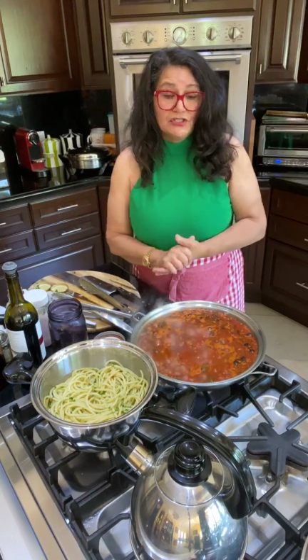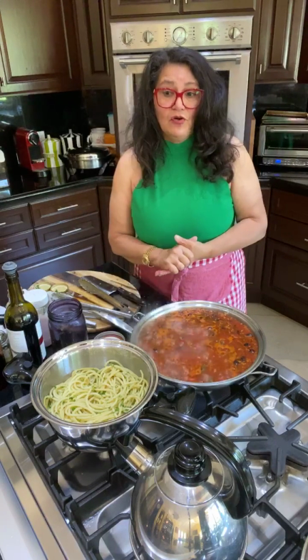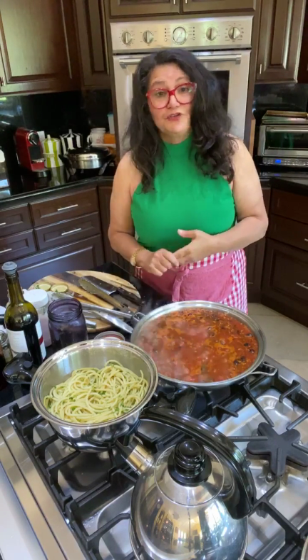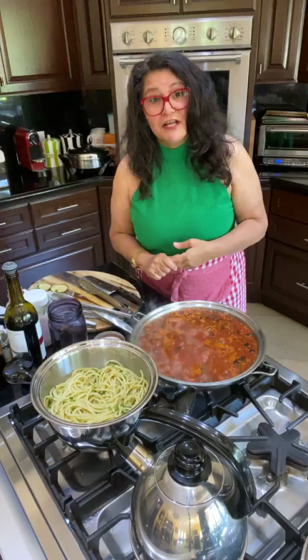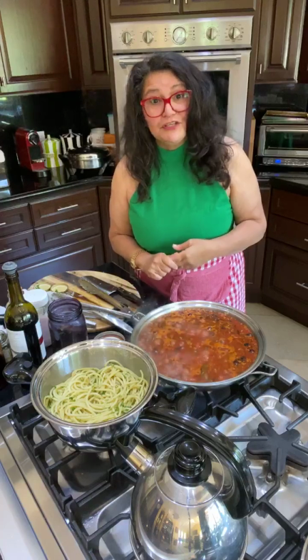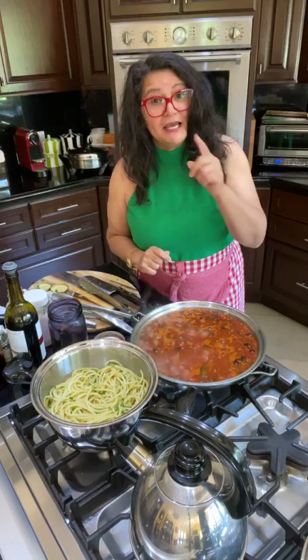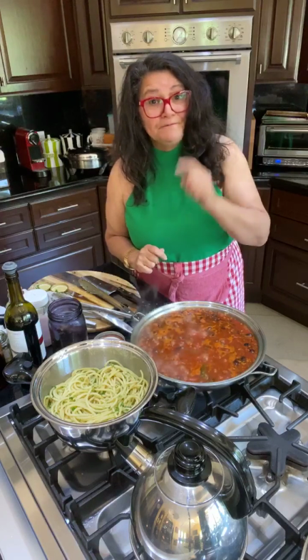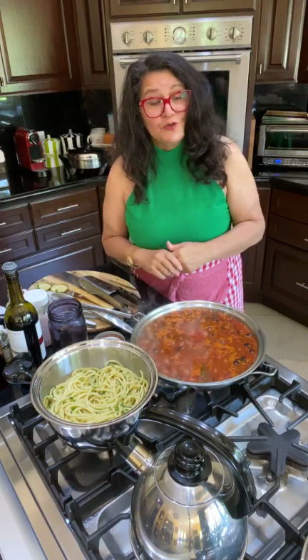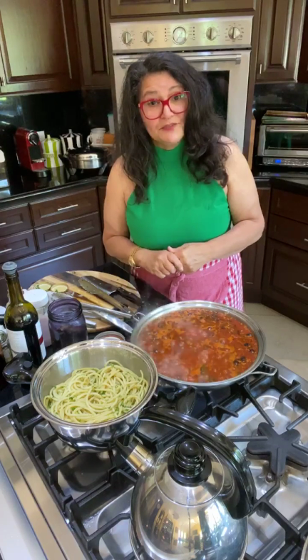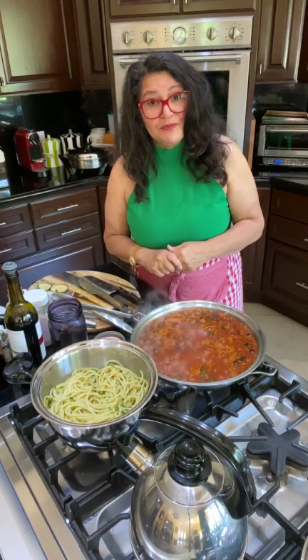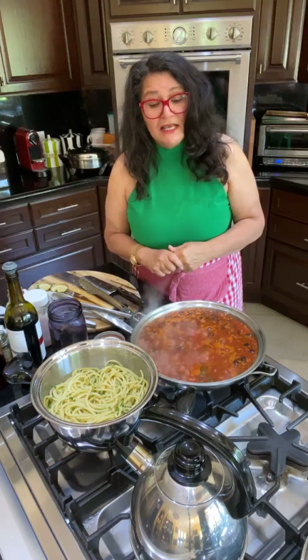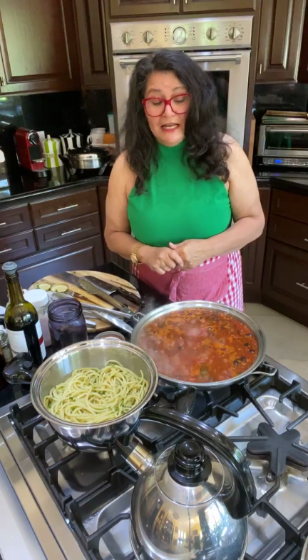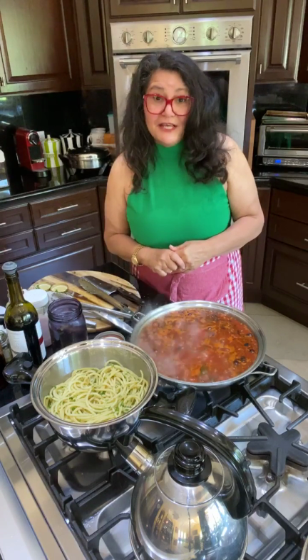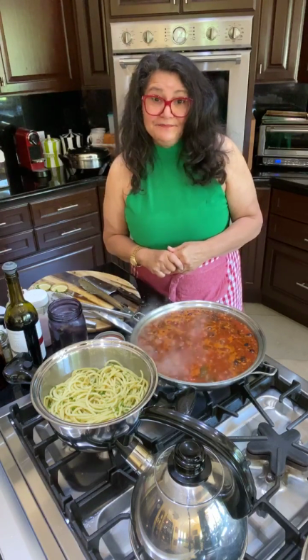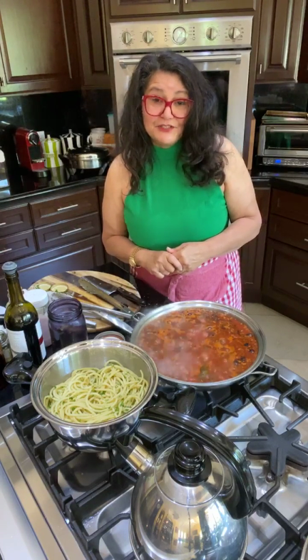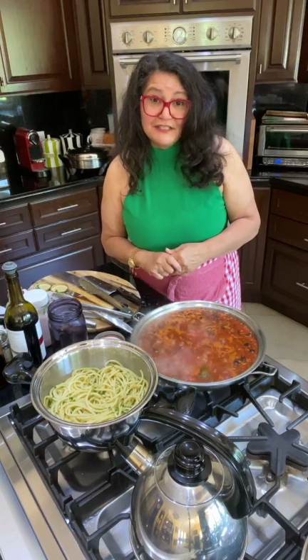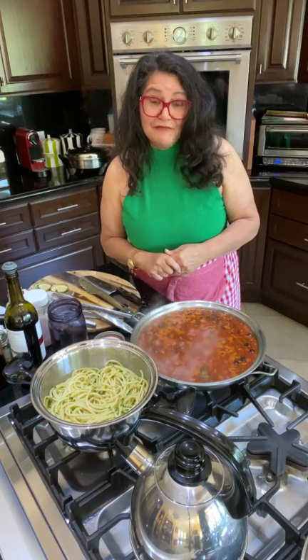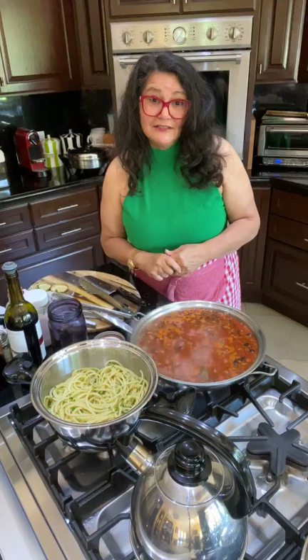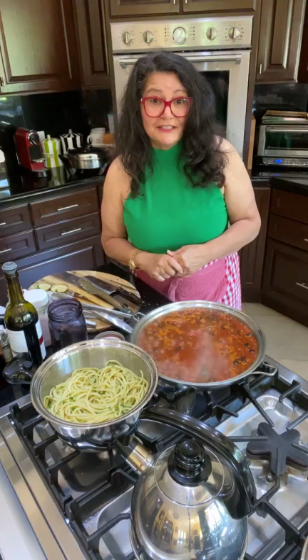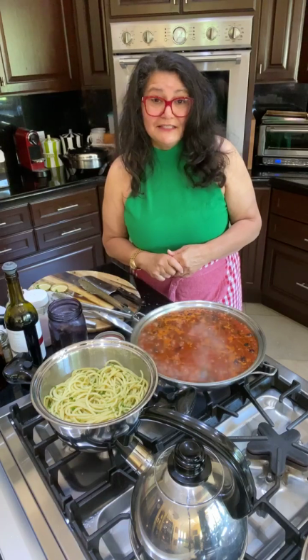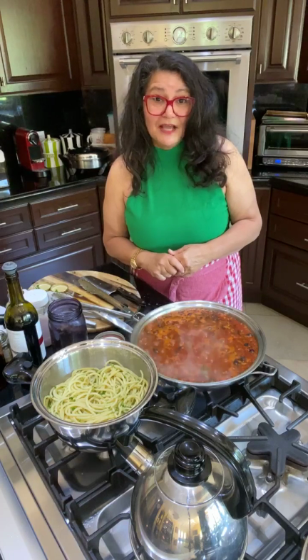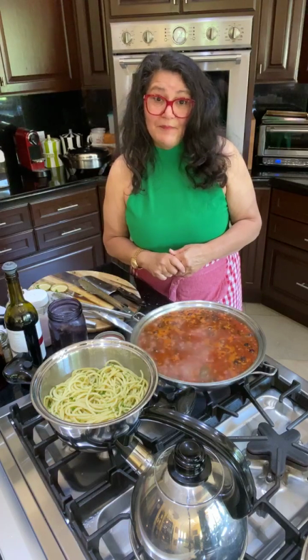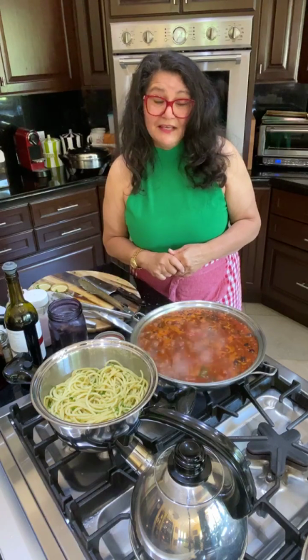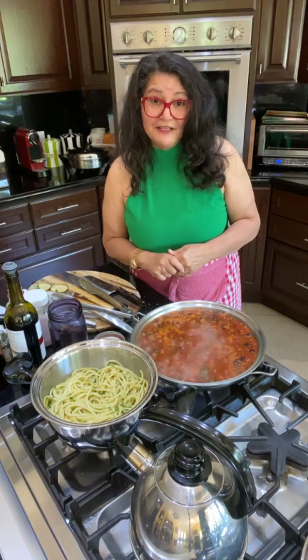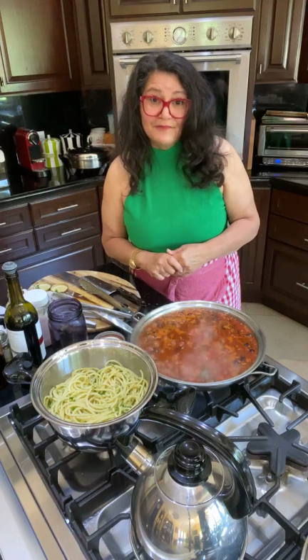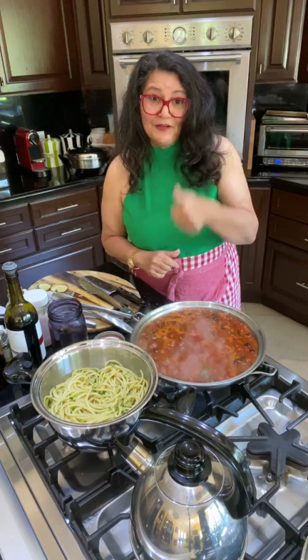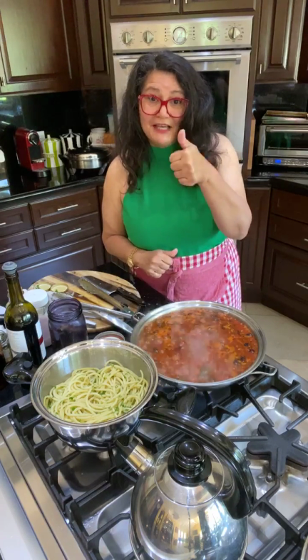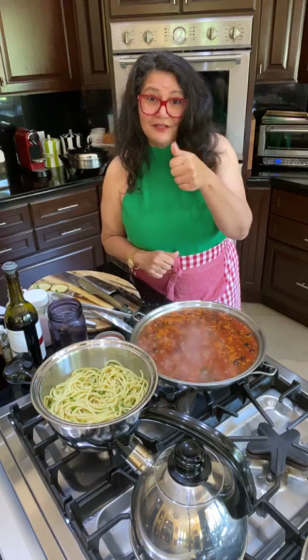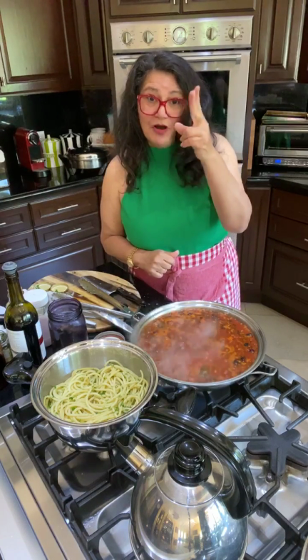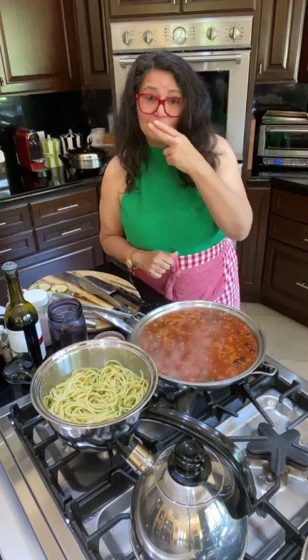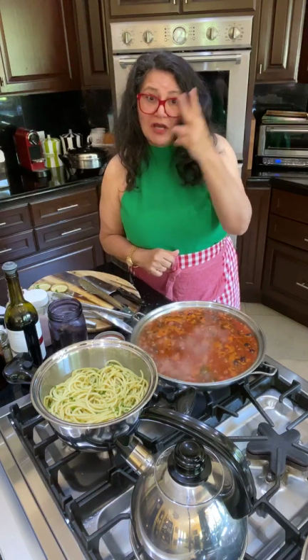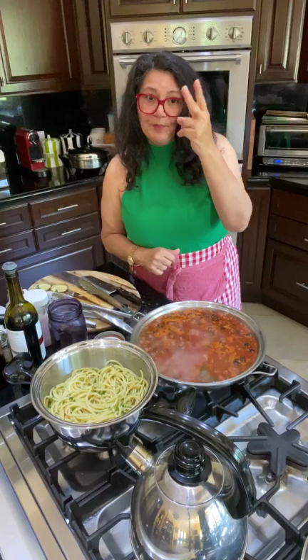I trust that I will see you again. Make this recipe. Until then, this is your flexitarian friend Jael Tanti. Have a happy, healthy, and wealthy day. Love you all. Peace.